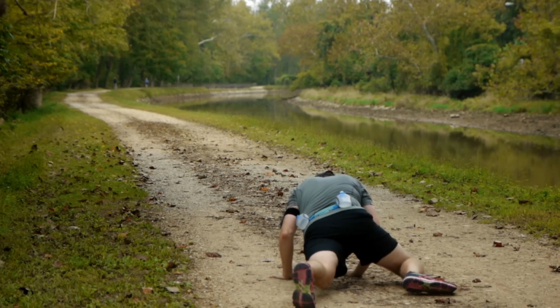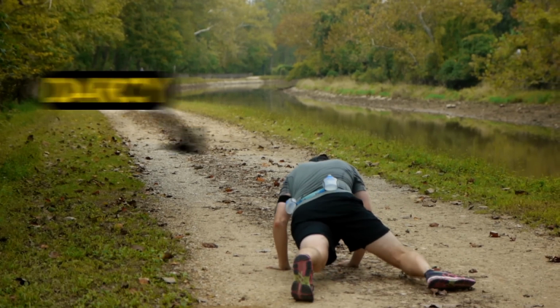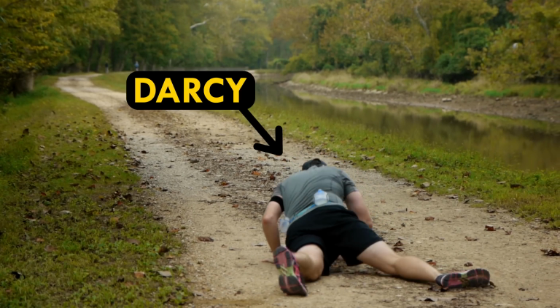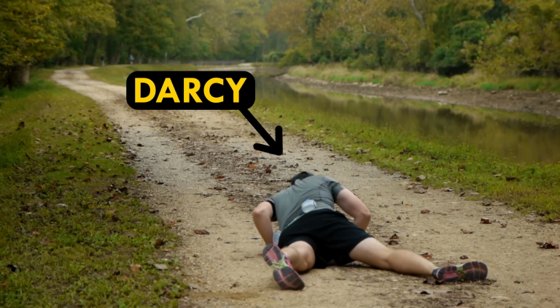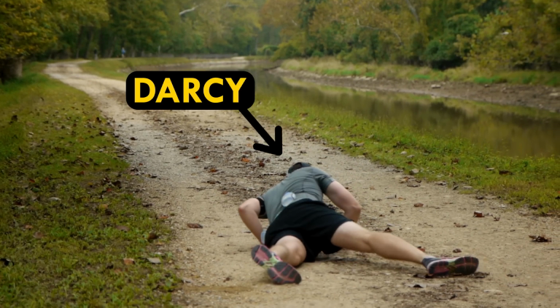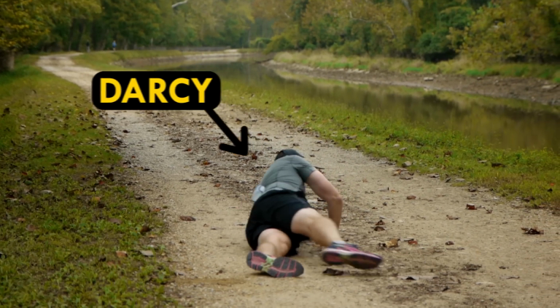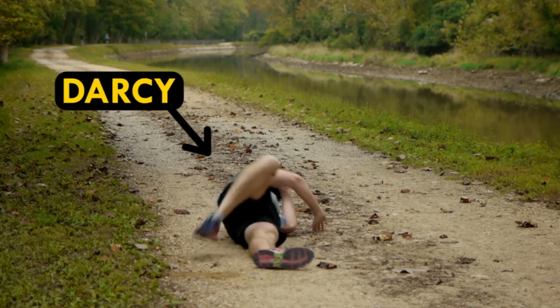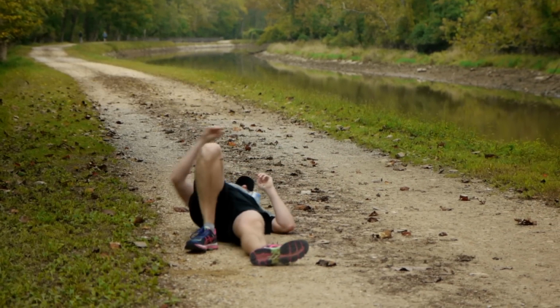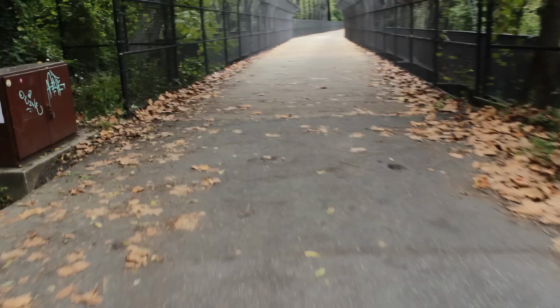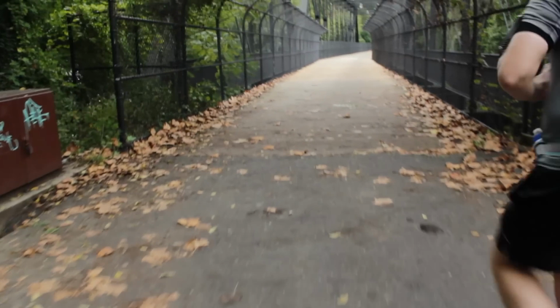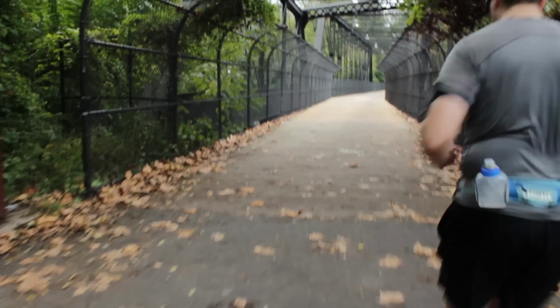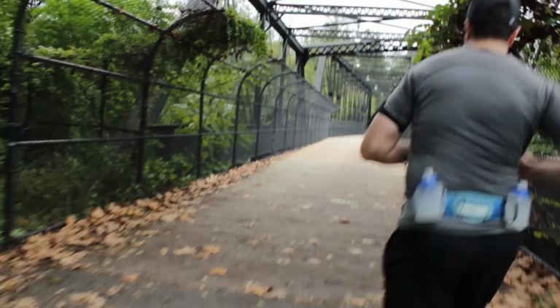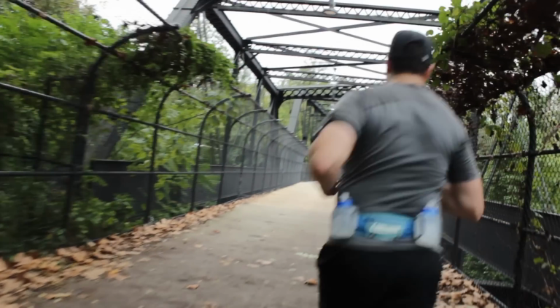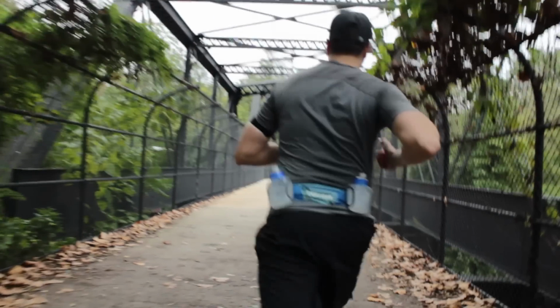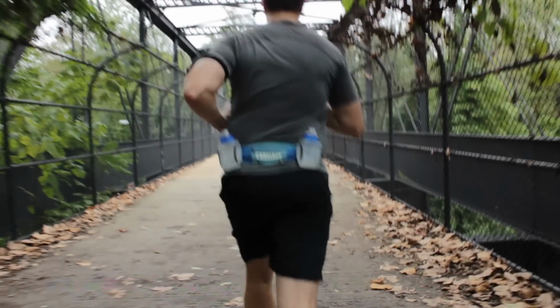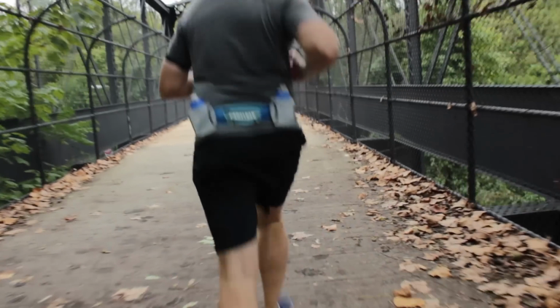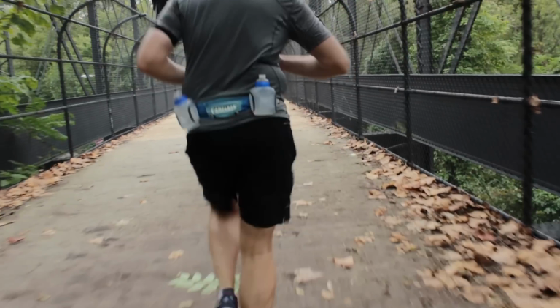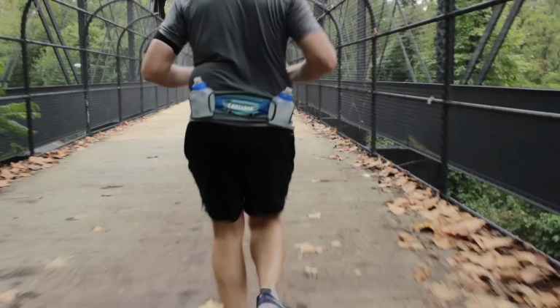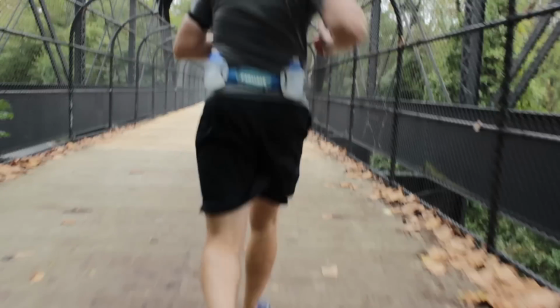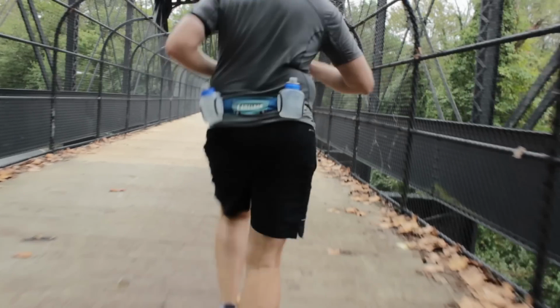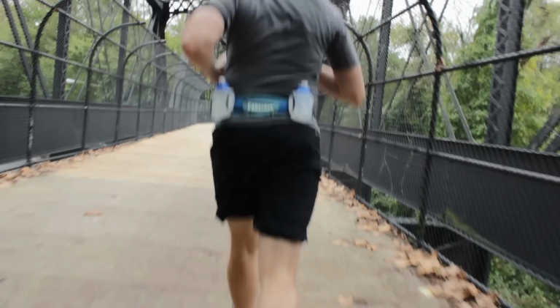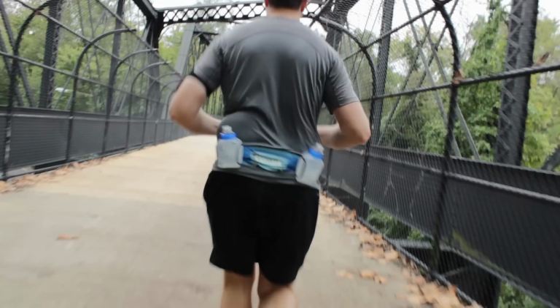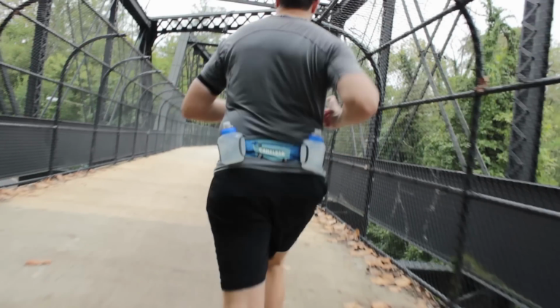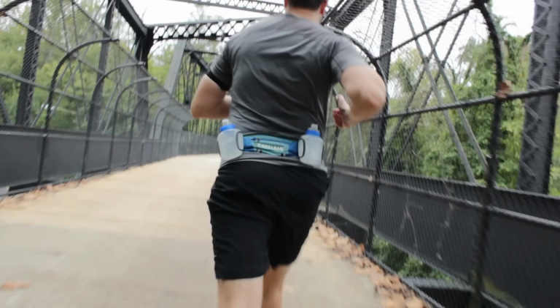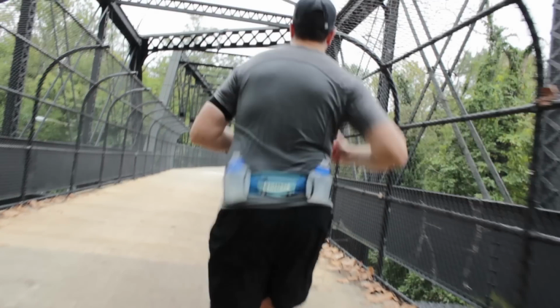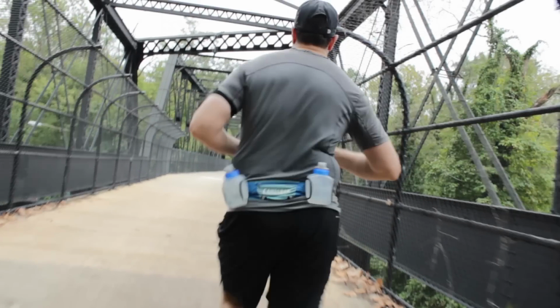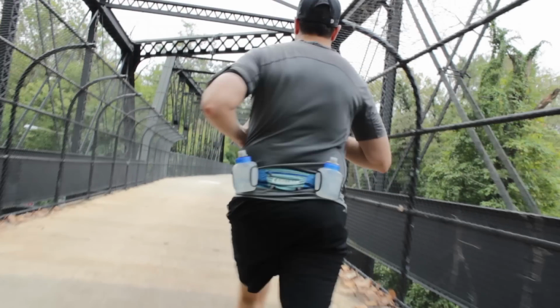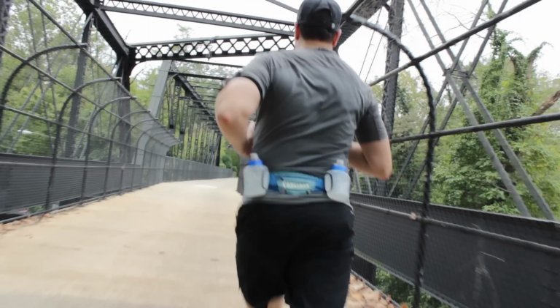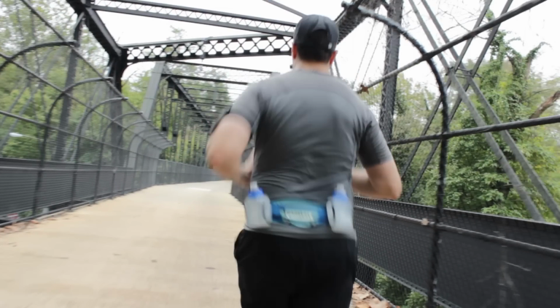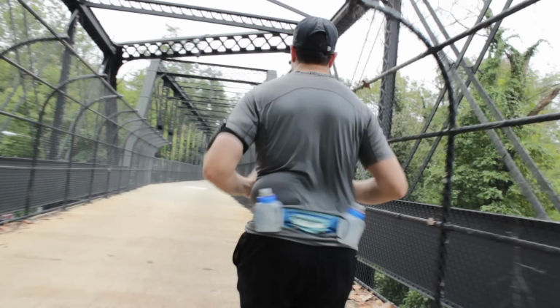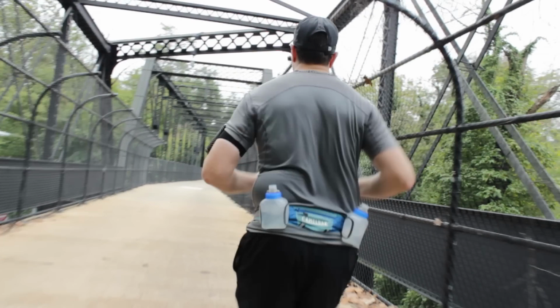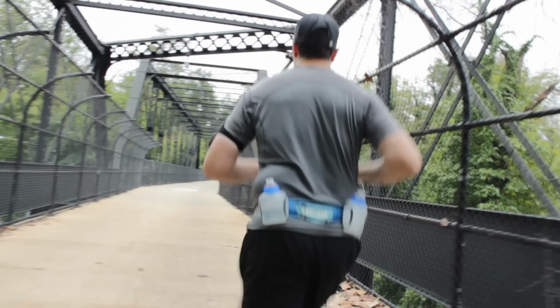Yep, that's me. You might be wondering how I ended up in this situation. I'm training for a marathon. I'm 15 miles into this run, I have another seven to go. I'm losing steam, my legs are cramping, I can barely breathe. I don't know if I can make it another mile. What happened?